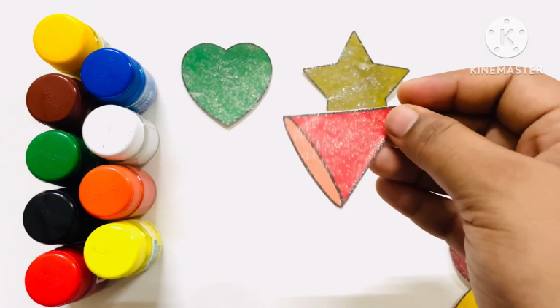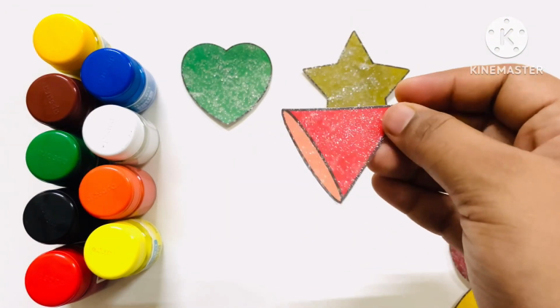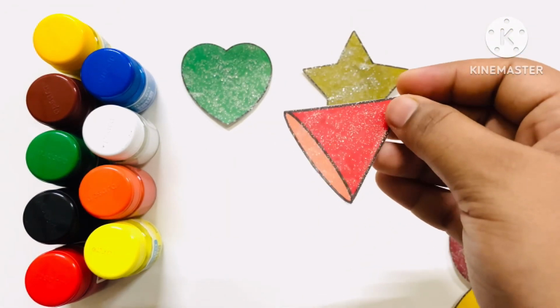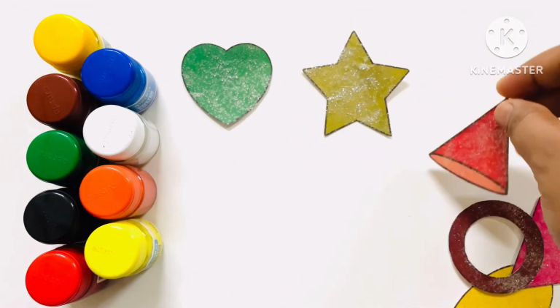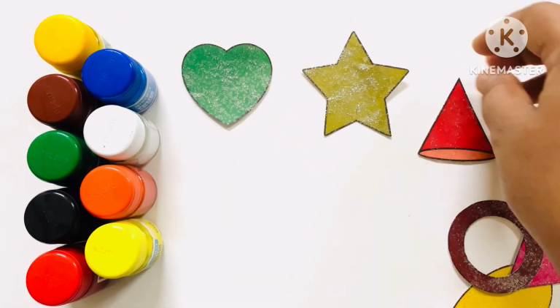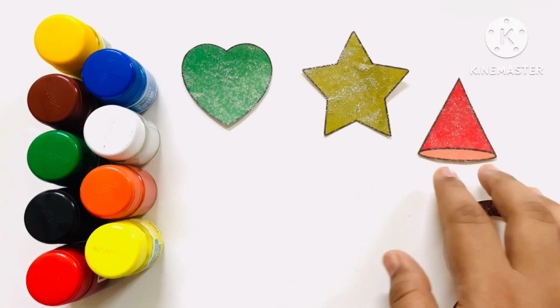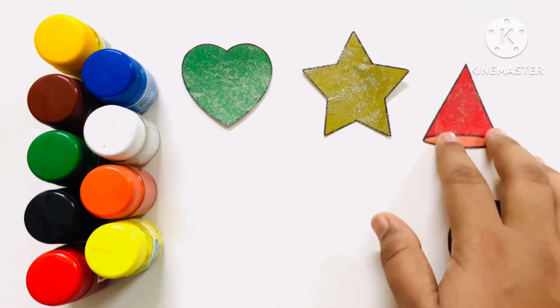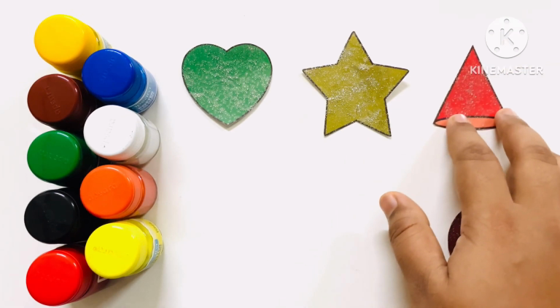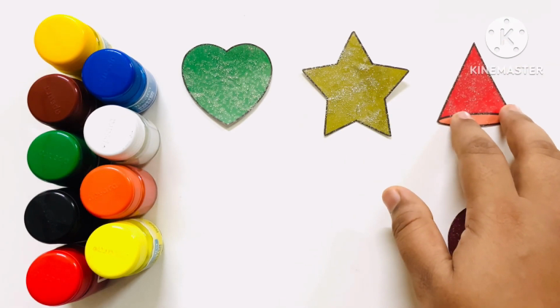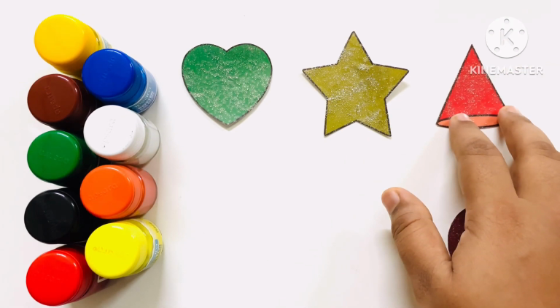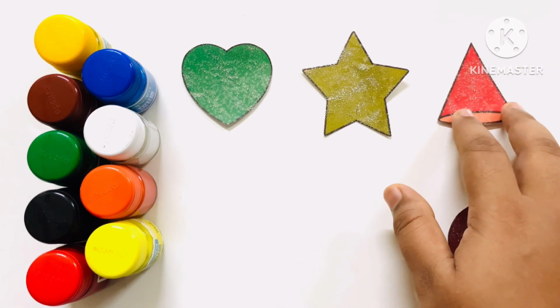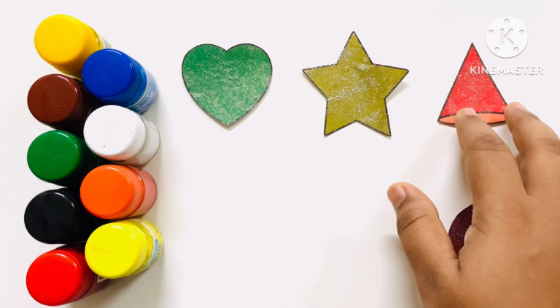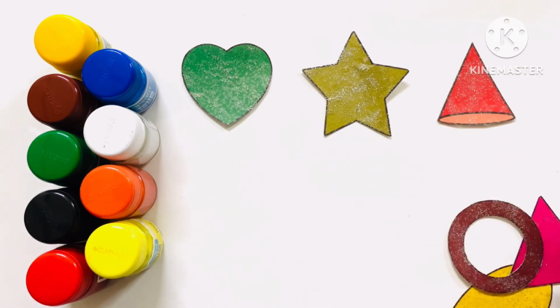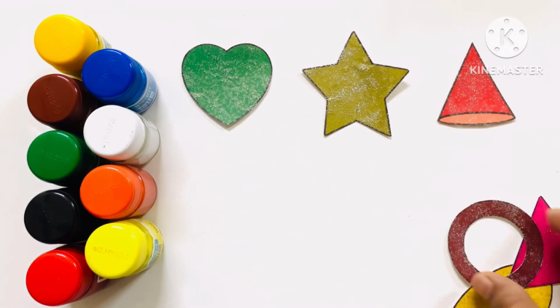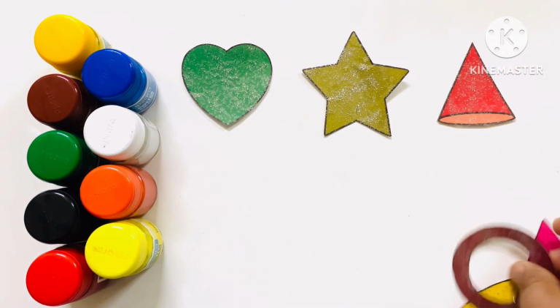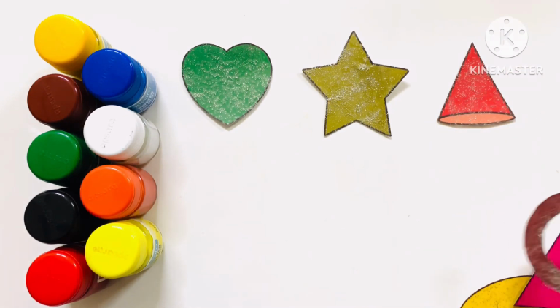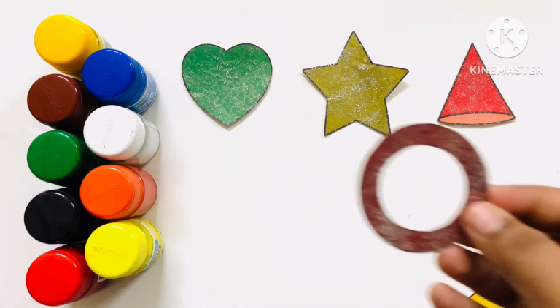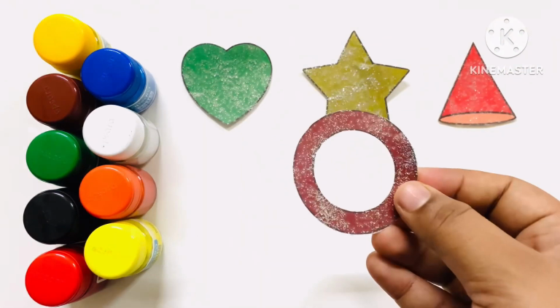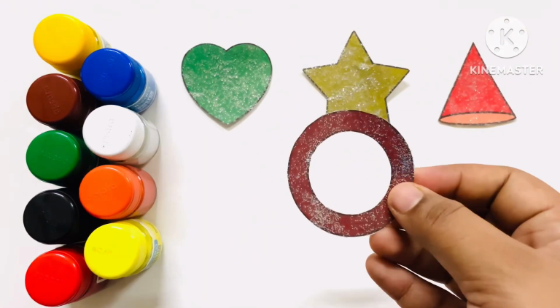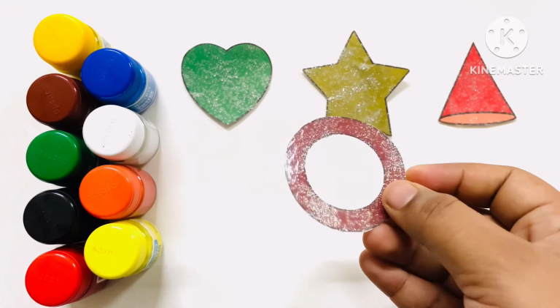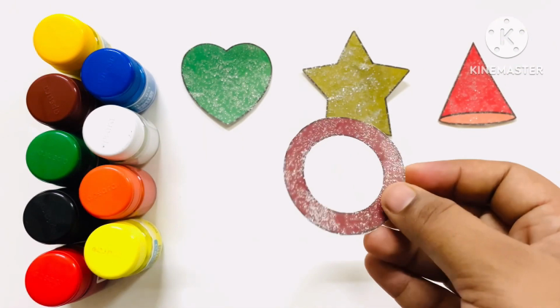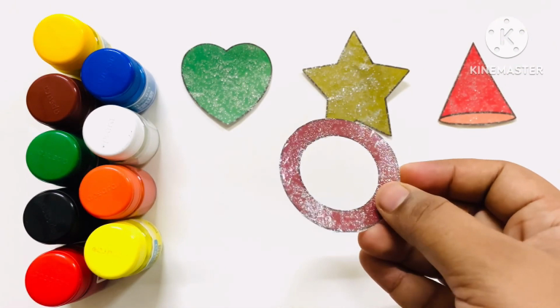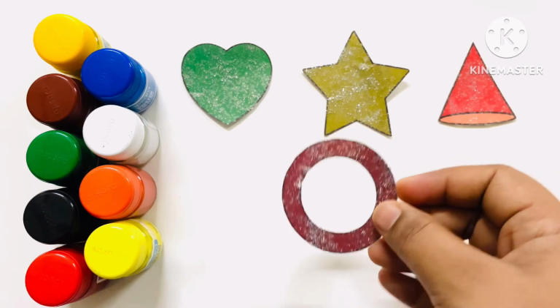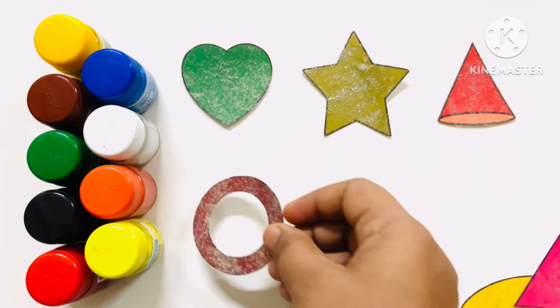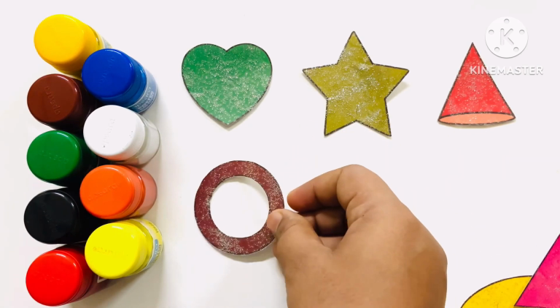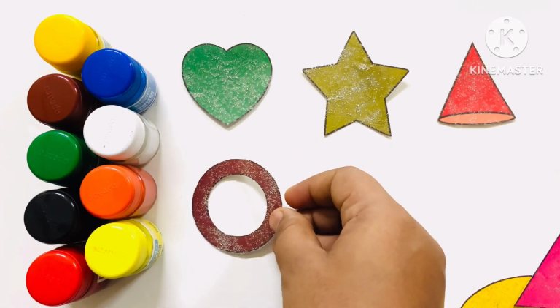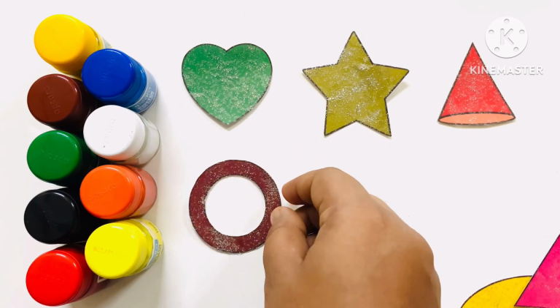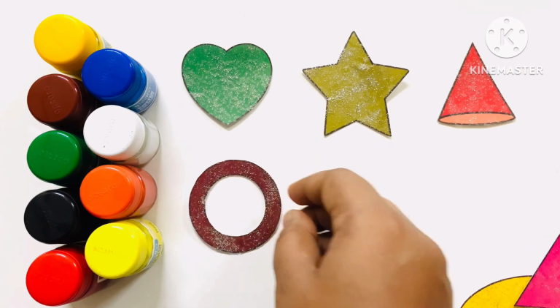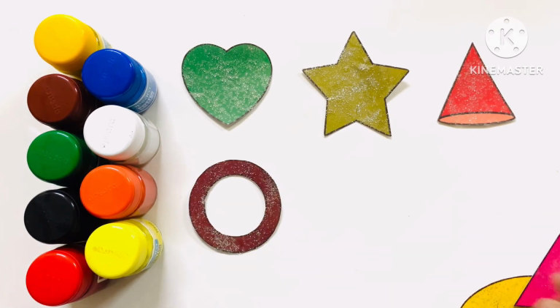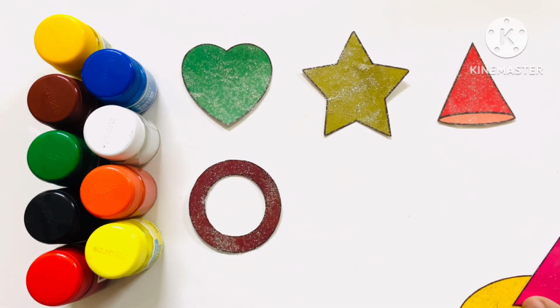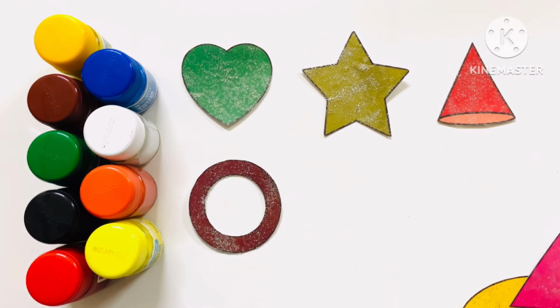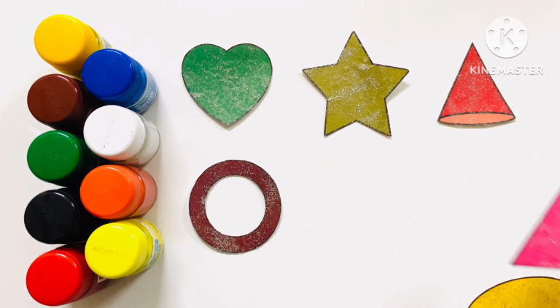Cone — C-O-N-E — Cone. Ring — R-I-N-G — Ring.